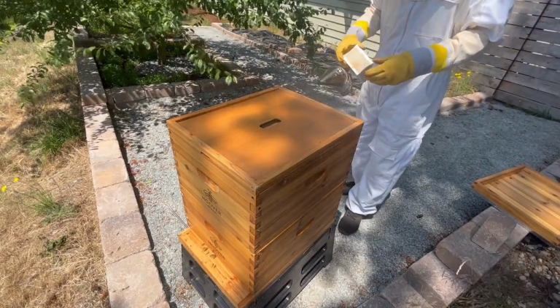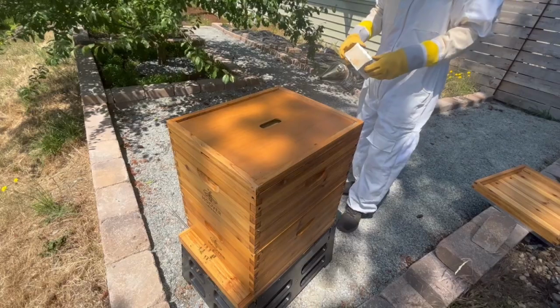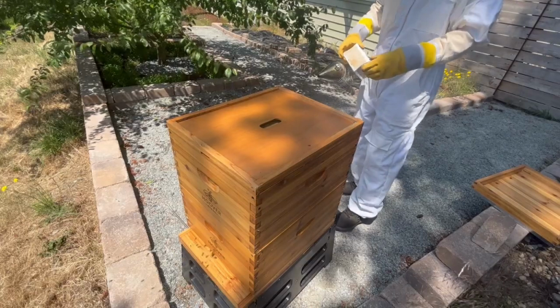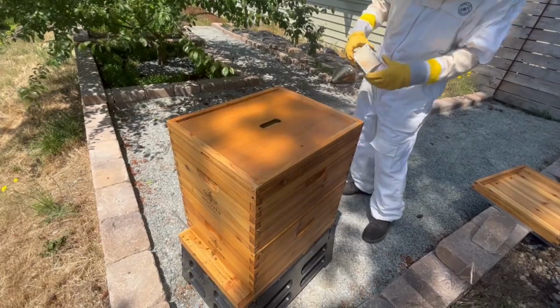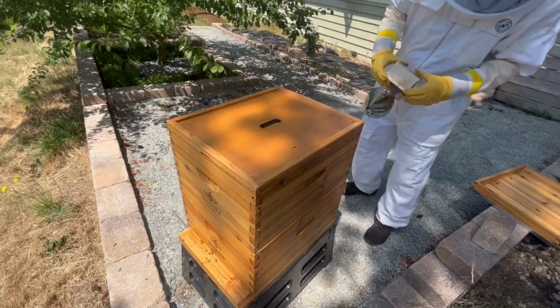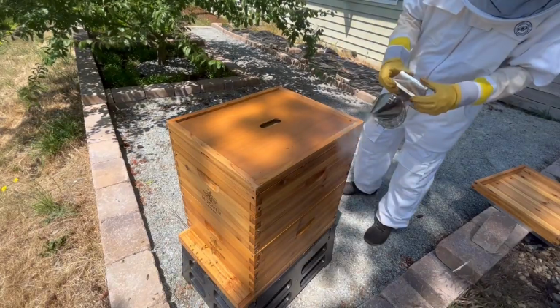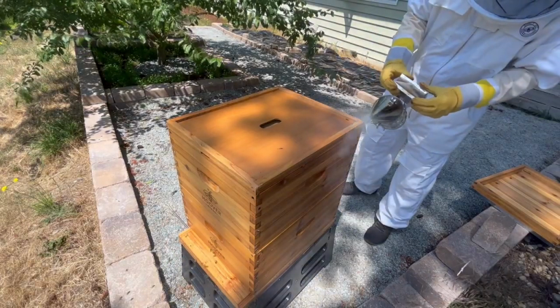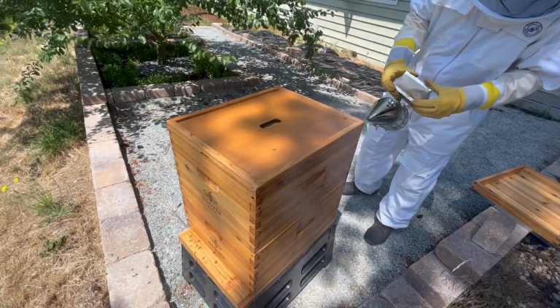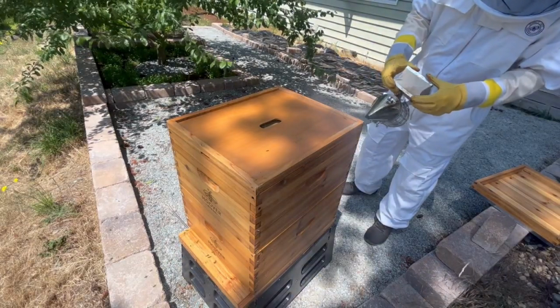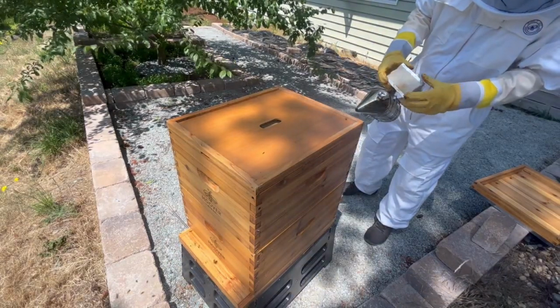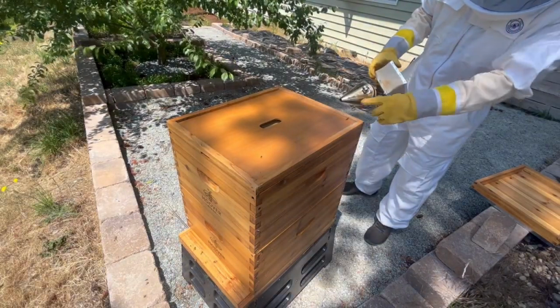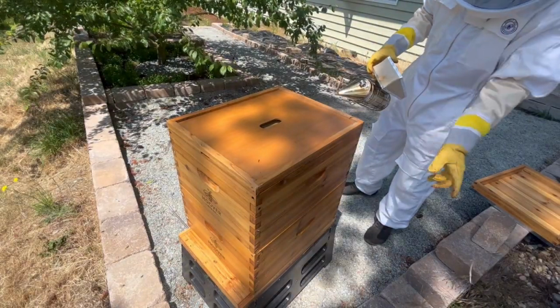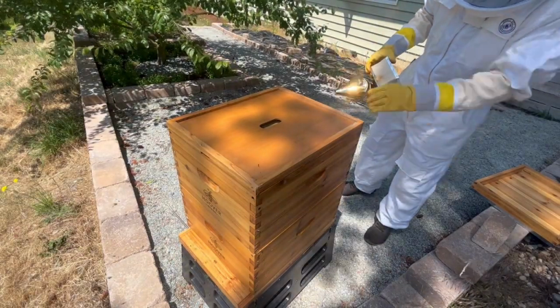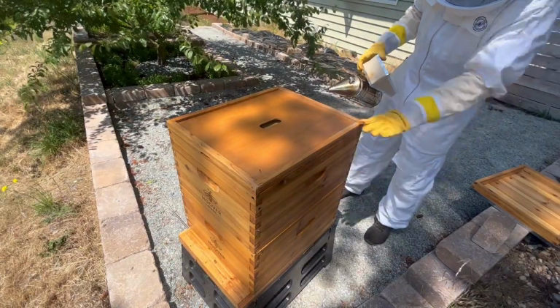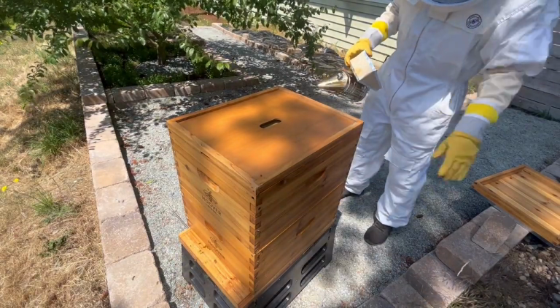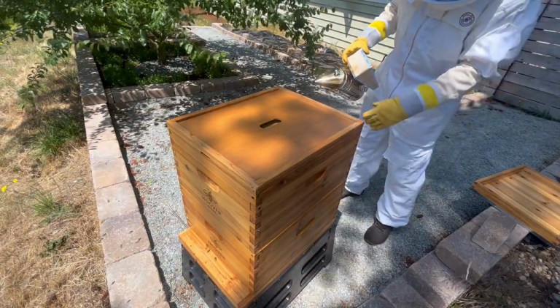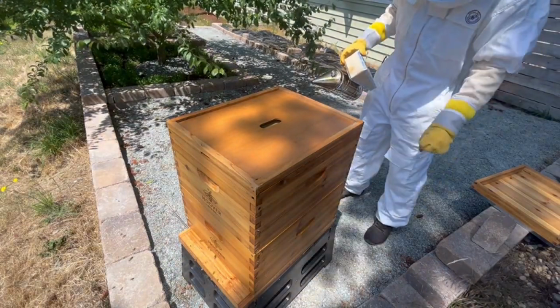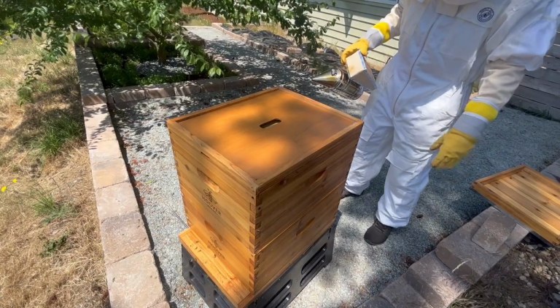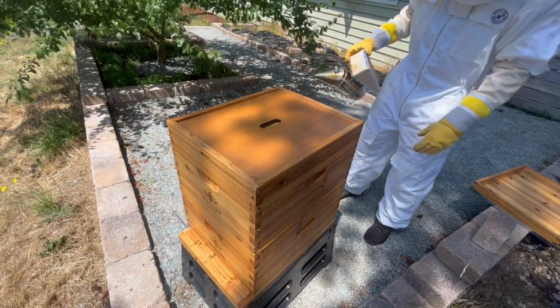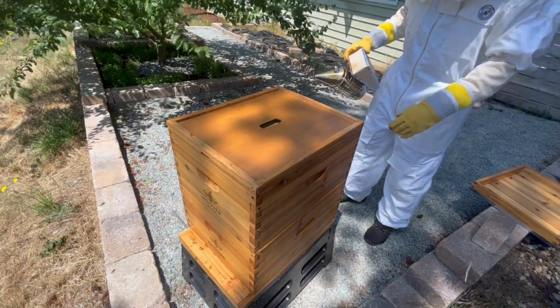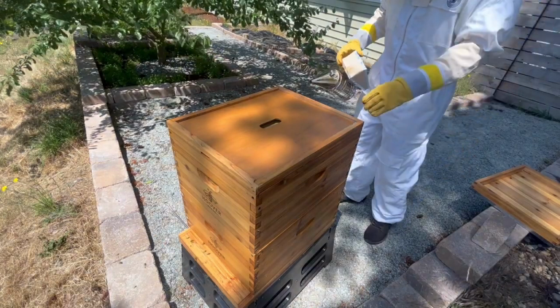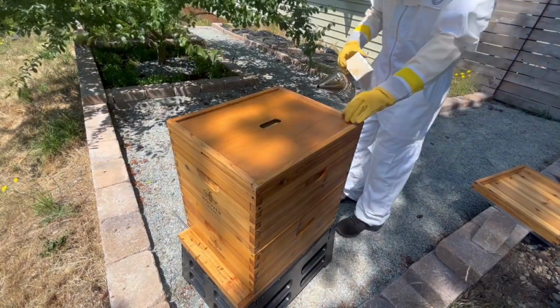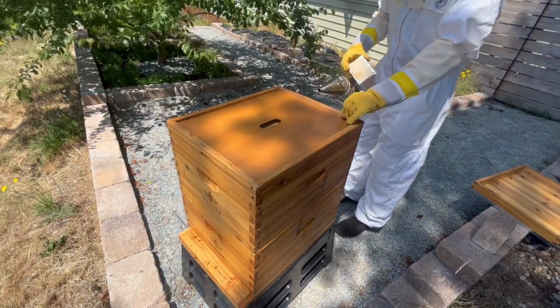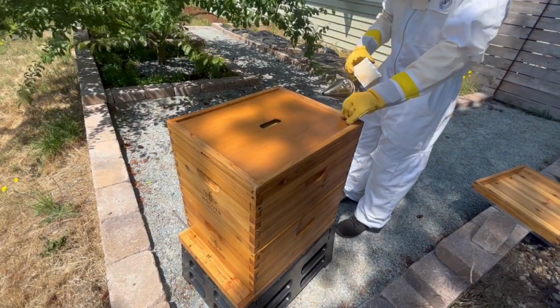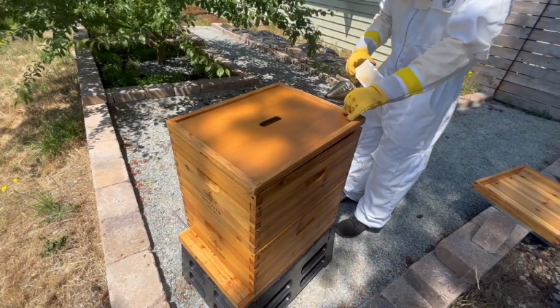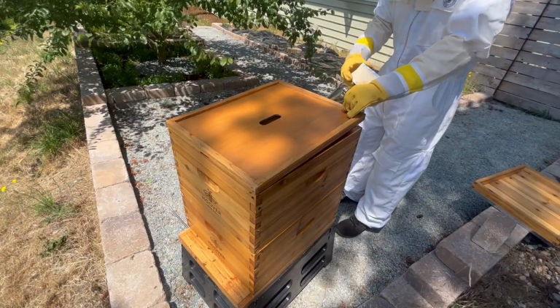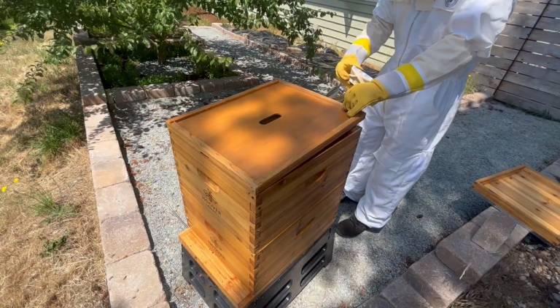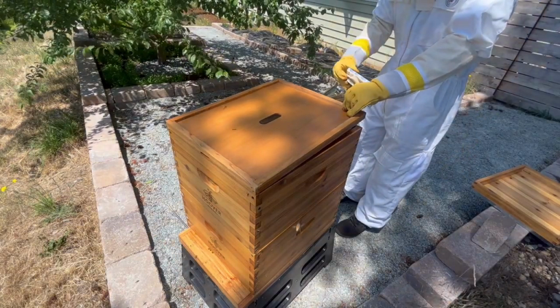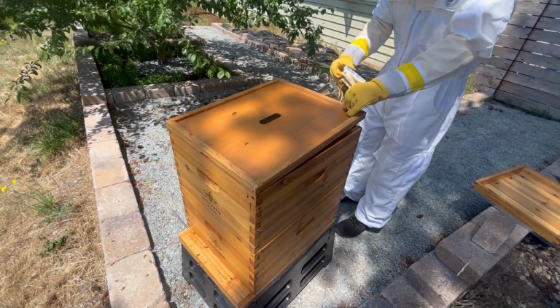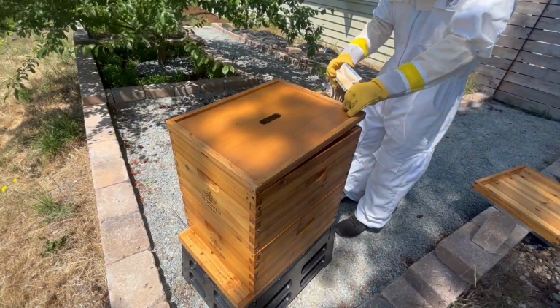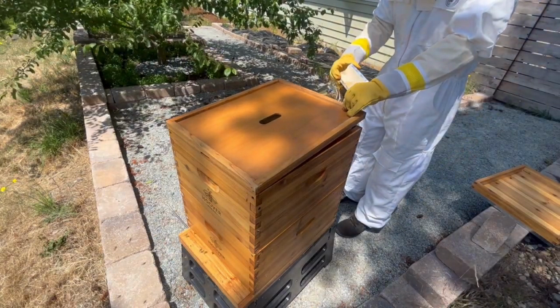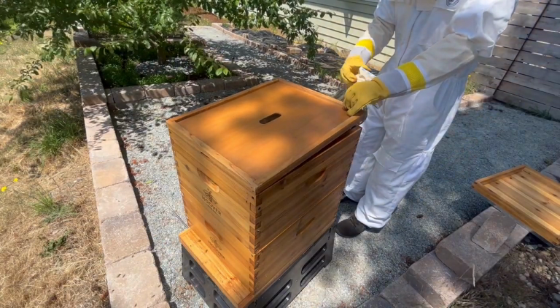So today I want to inspect the hive and do some detective work to try and figure out what happened. Did the bees really swarm and then come back? Do we have a new queen? I see lots of swarm cells, so let's dive right in and open the hive up.